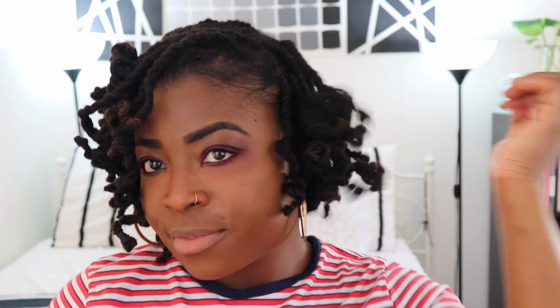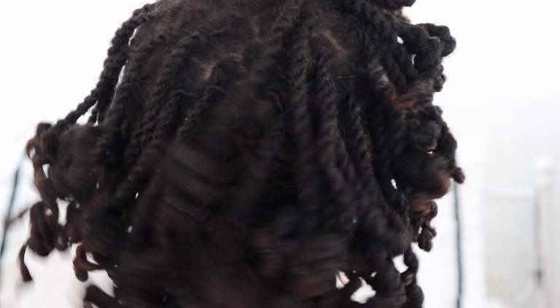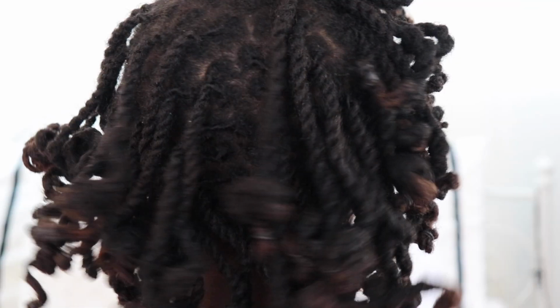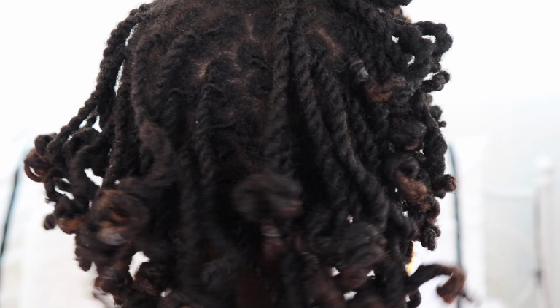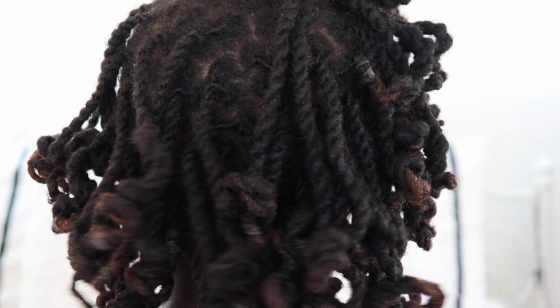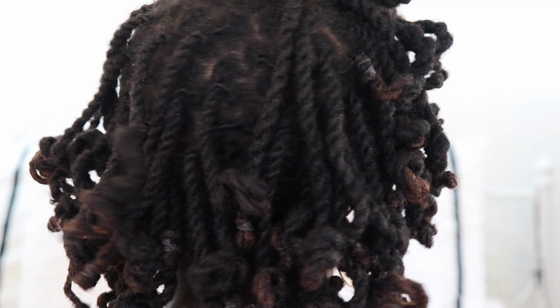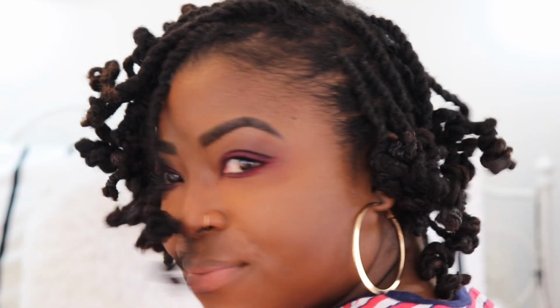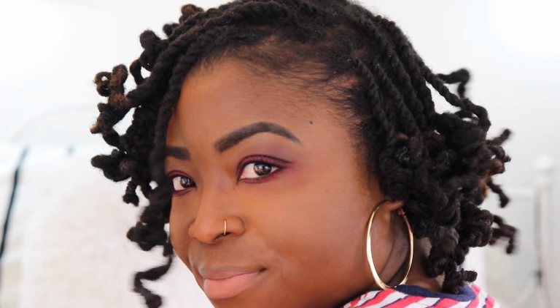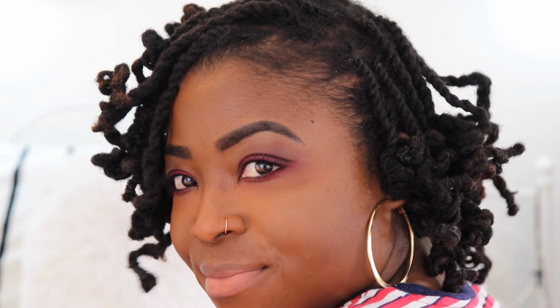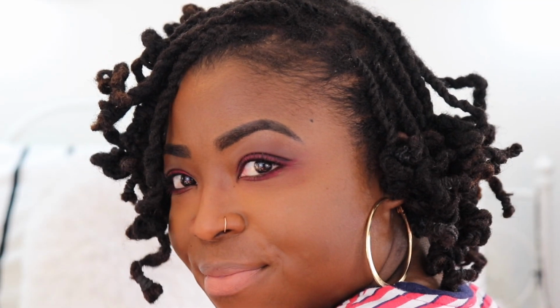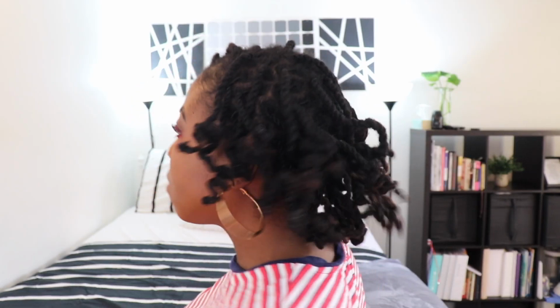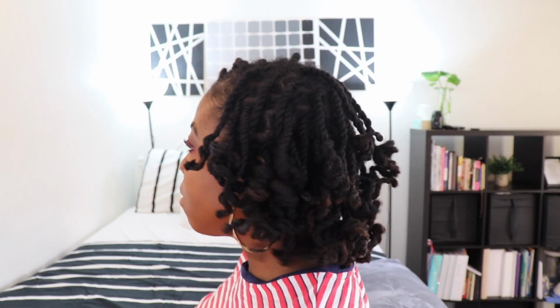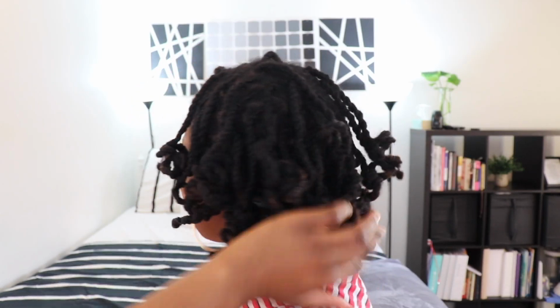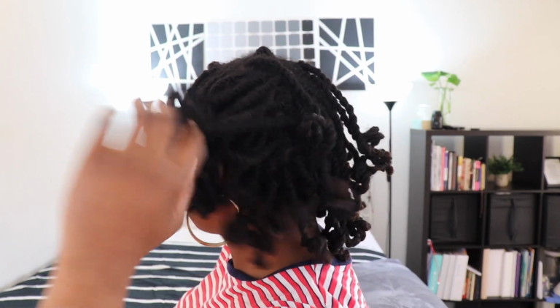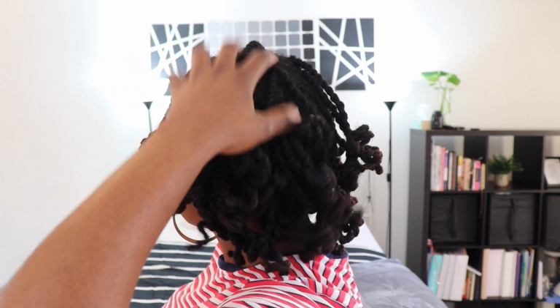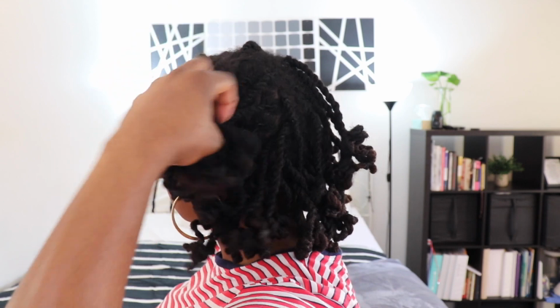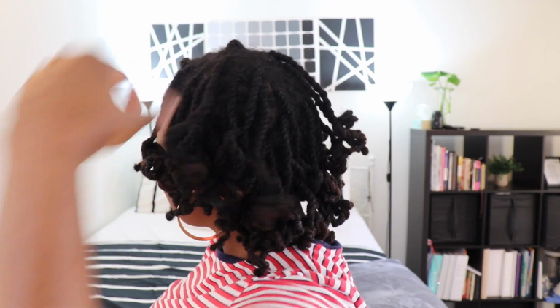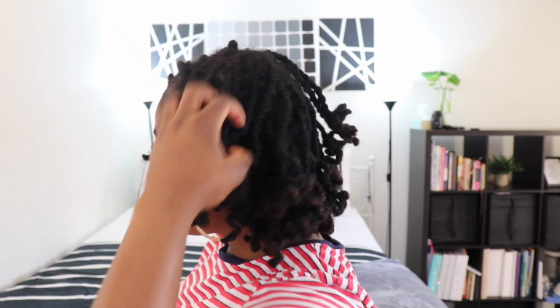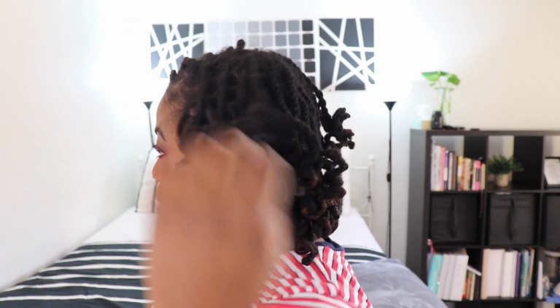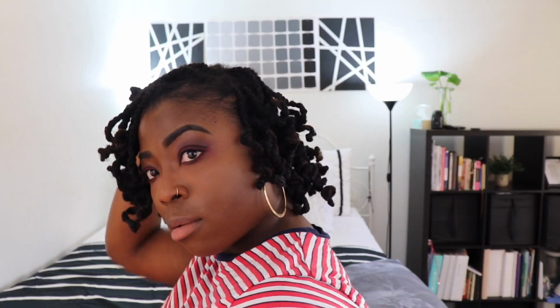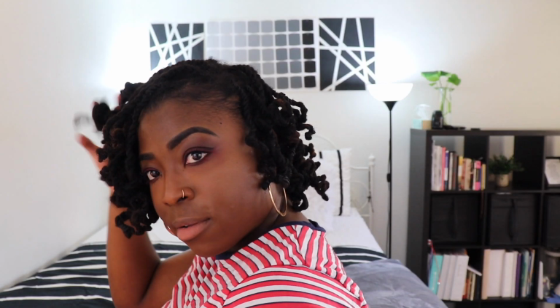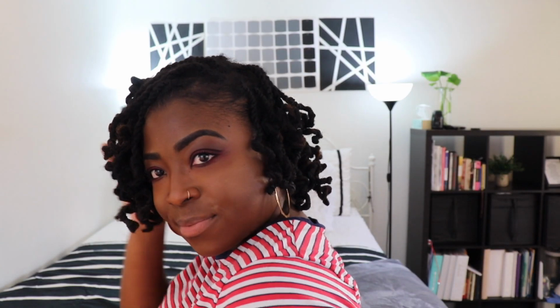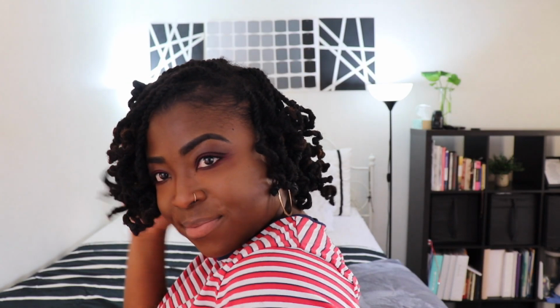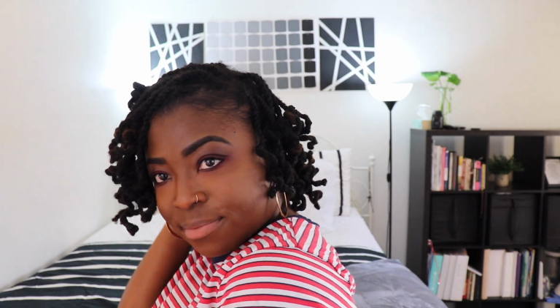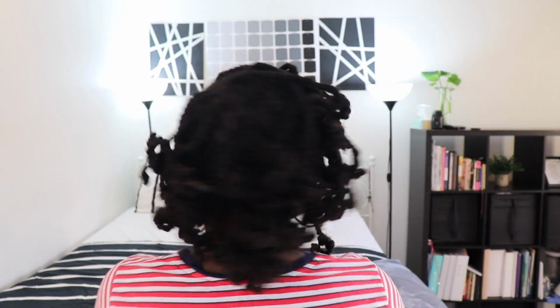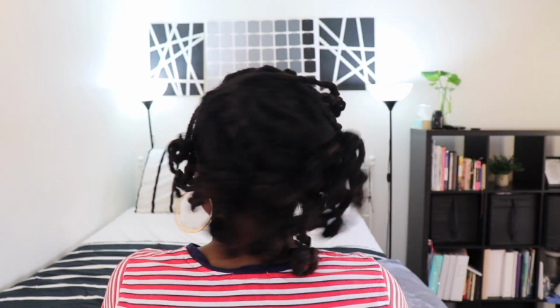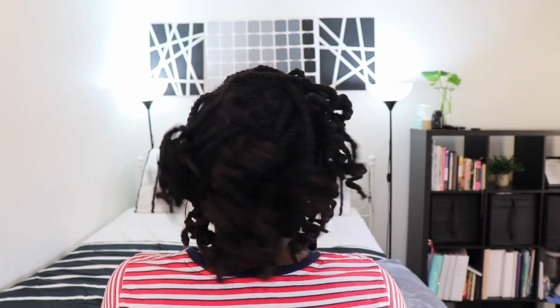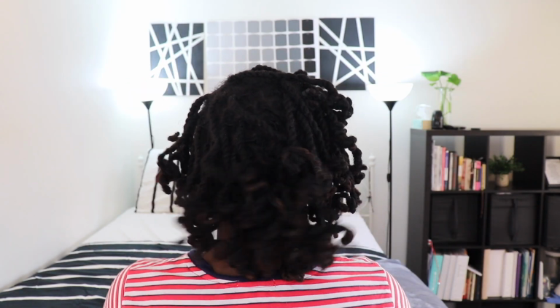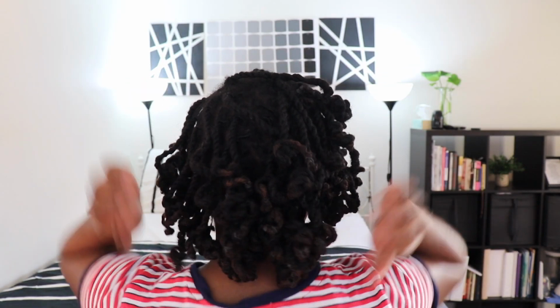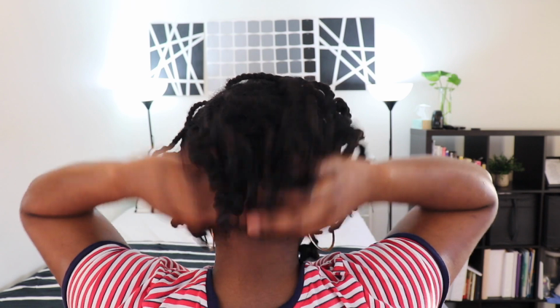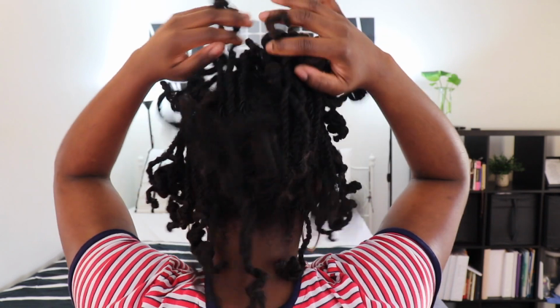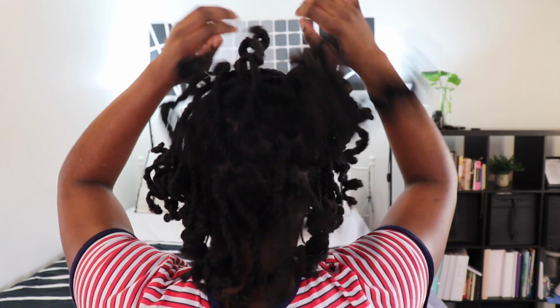Honestly guys, I wore my hair like this for about a week prior to actually taking it all the way down. As you can see, loc knots are a style that you can probably turn into three styles in one.